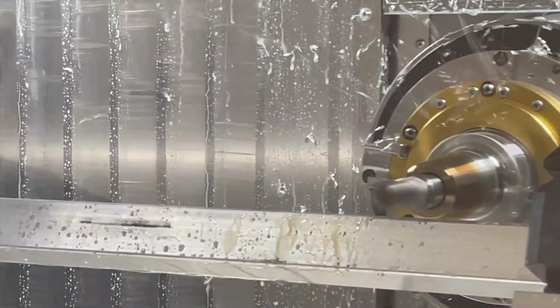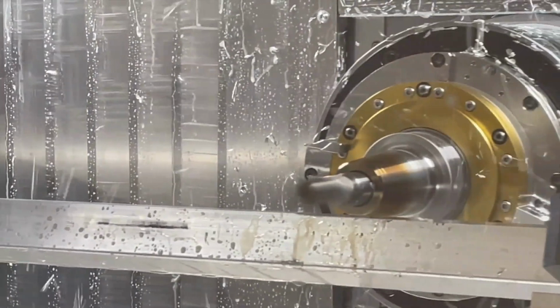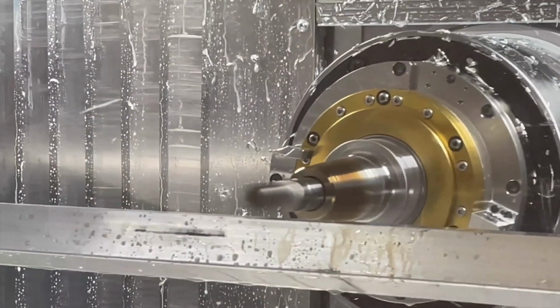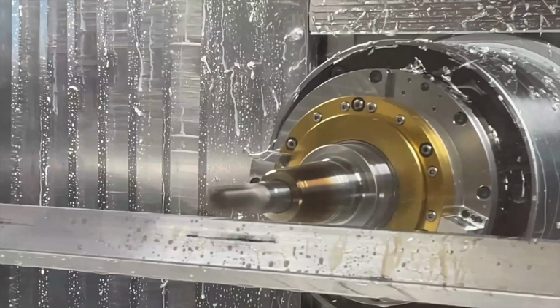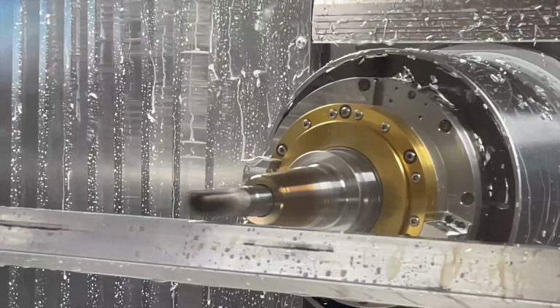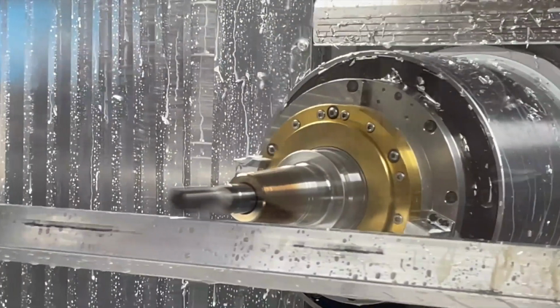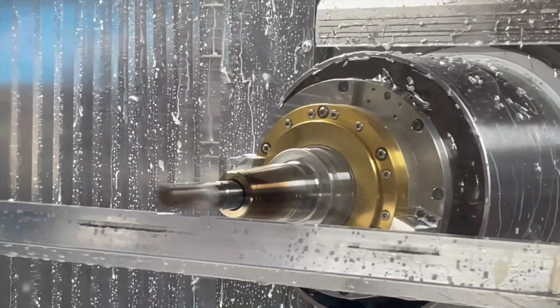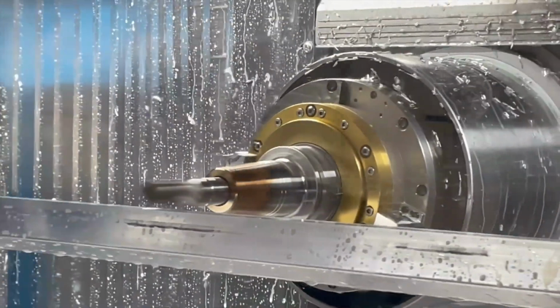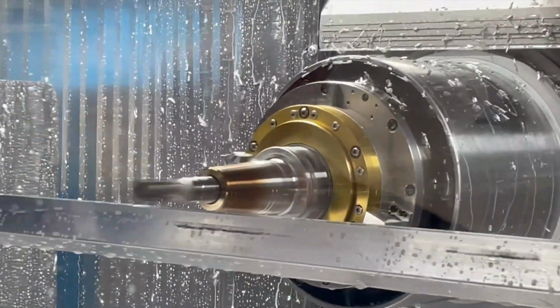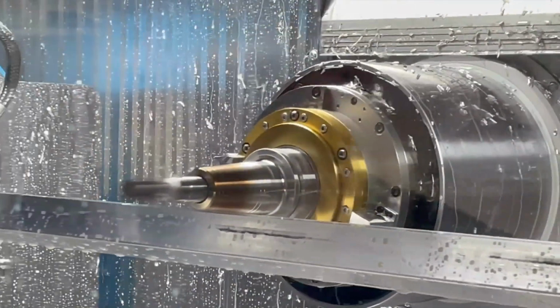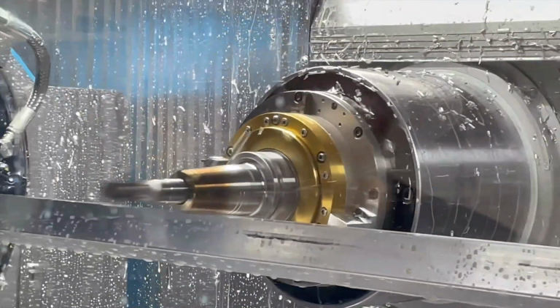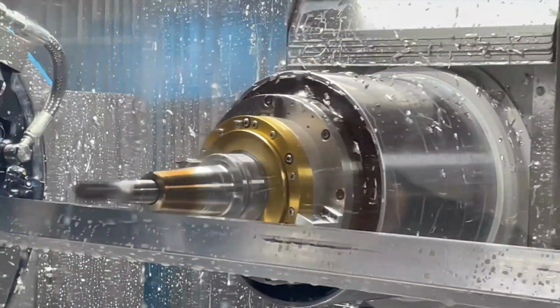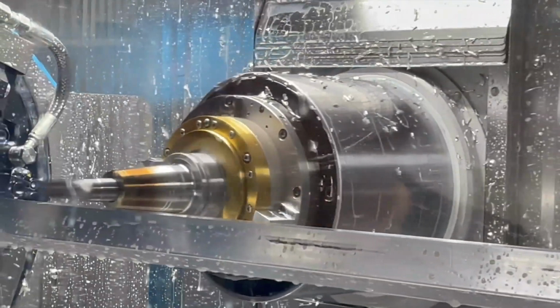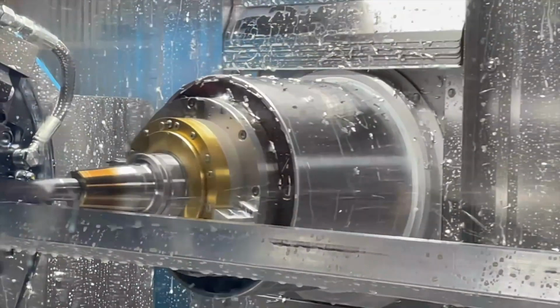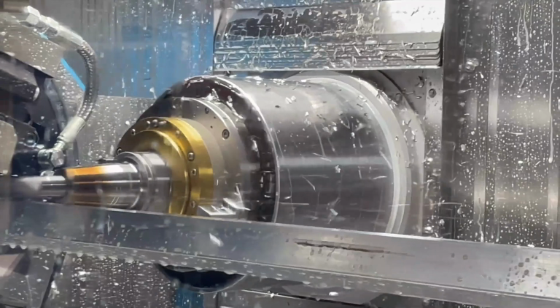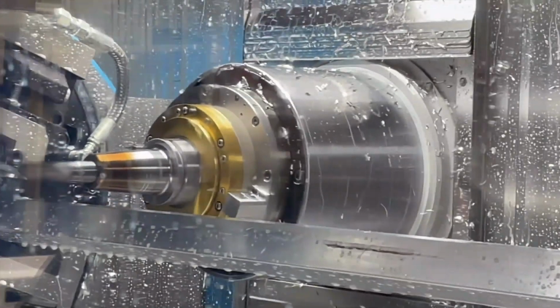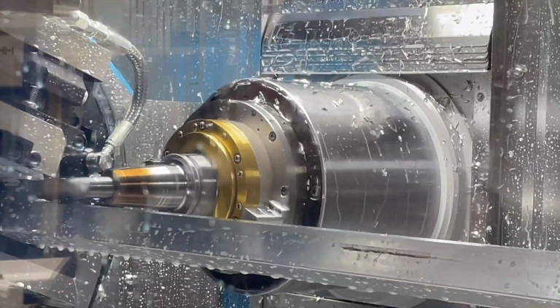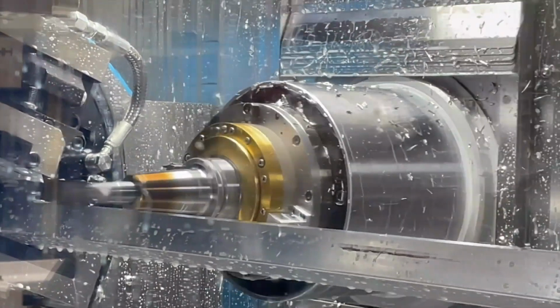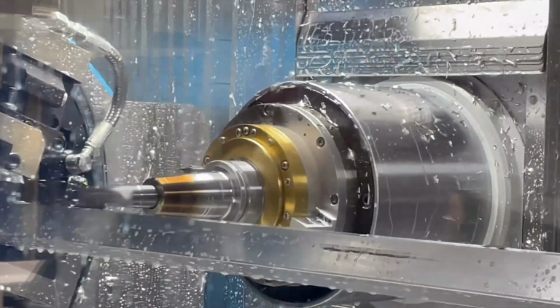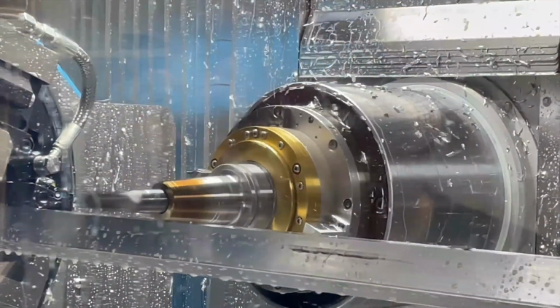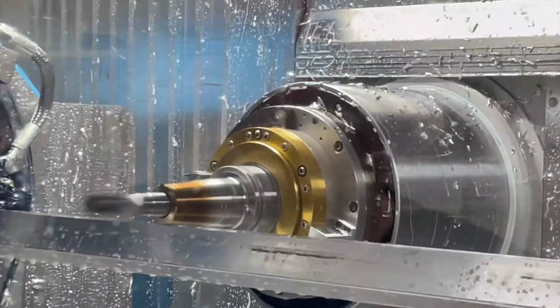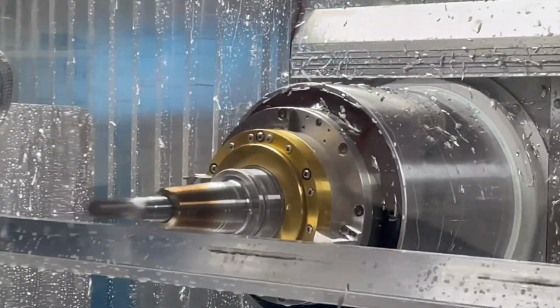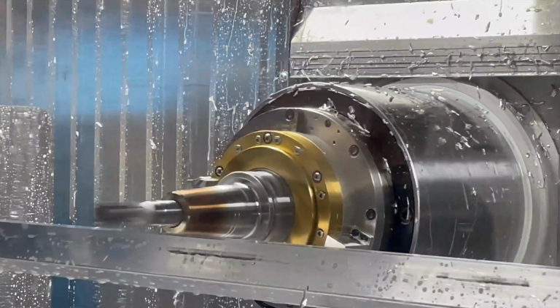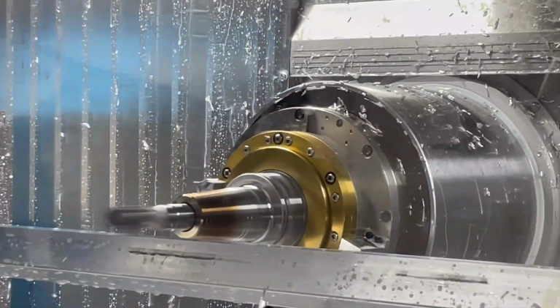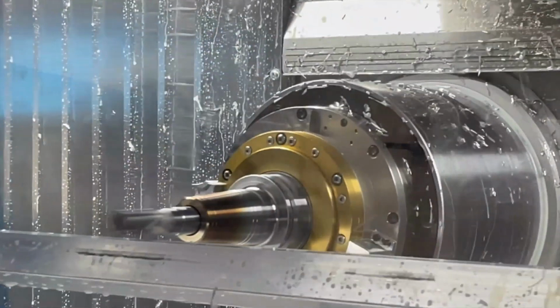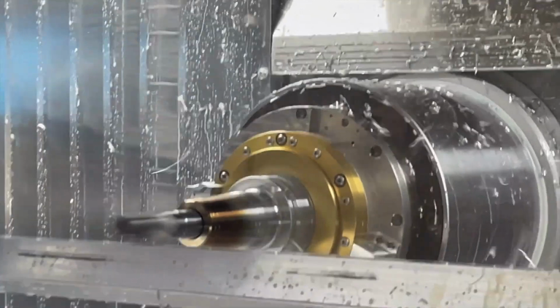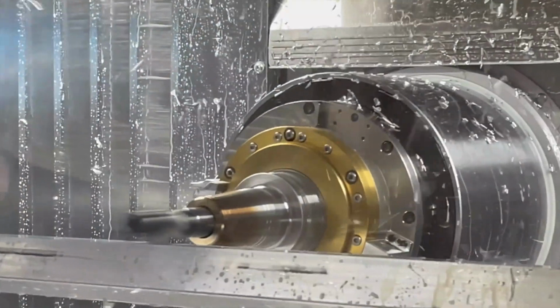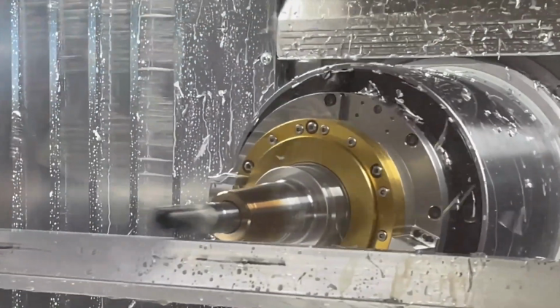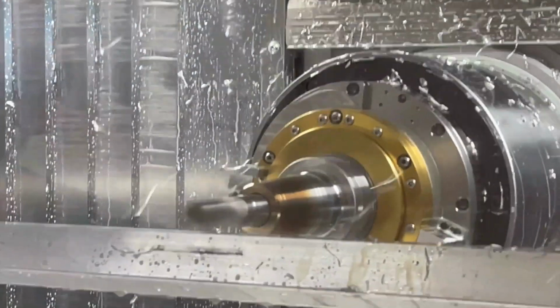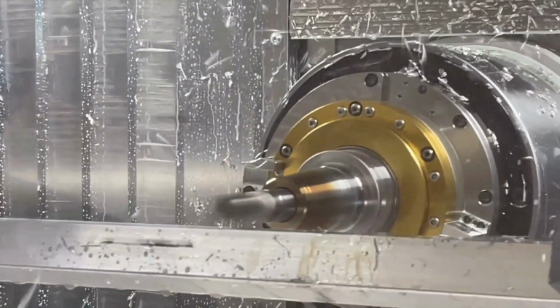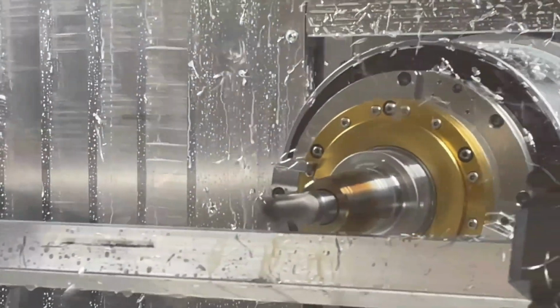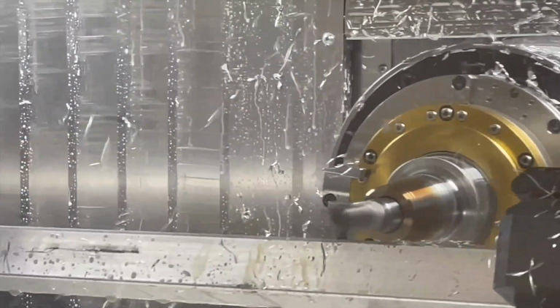You will receive complete parts in one setup, and we guarantee 40% cycle time reduction with the HHV2, HHV3, and HHVDUO. Learn more at www.modig.se.